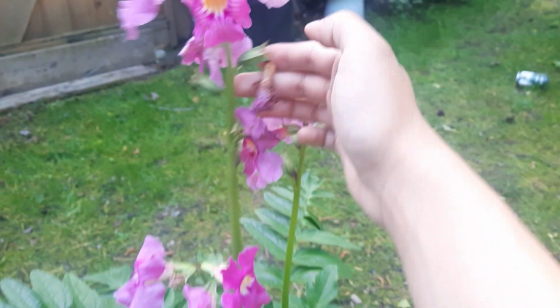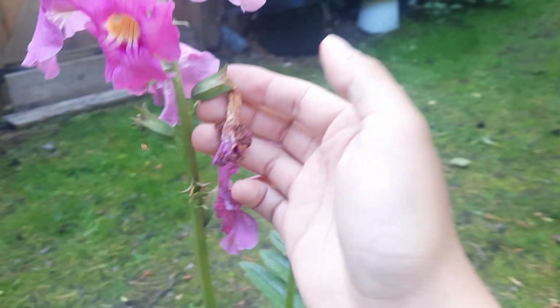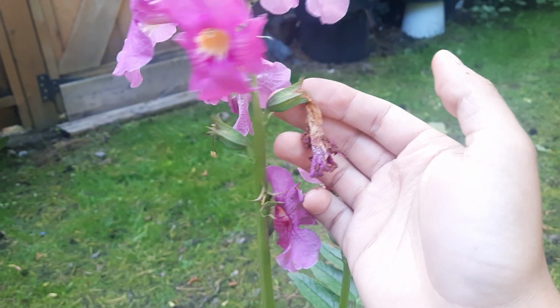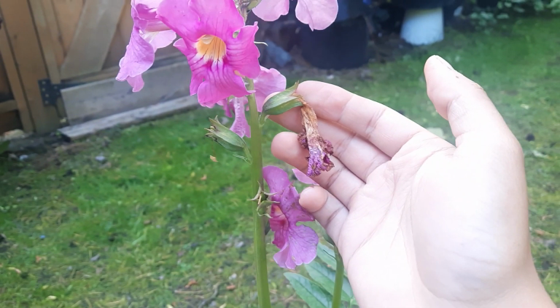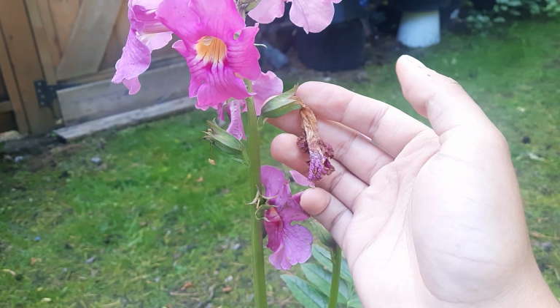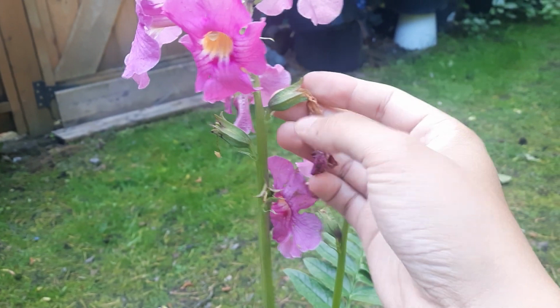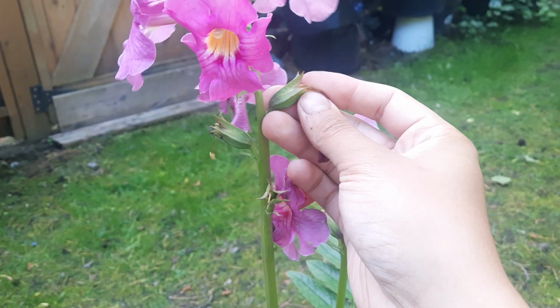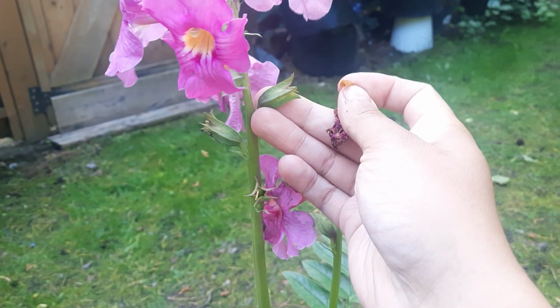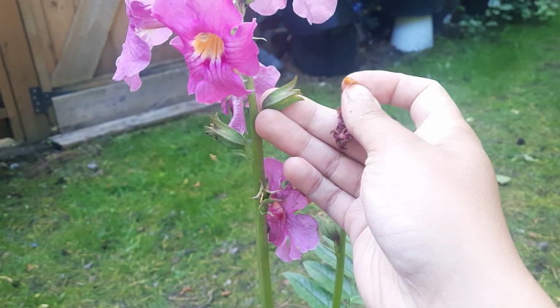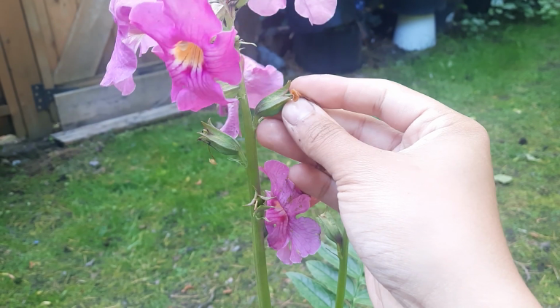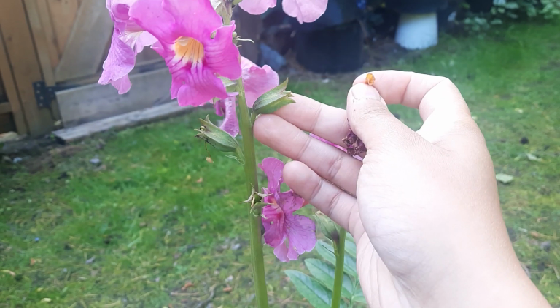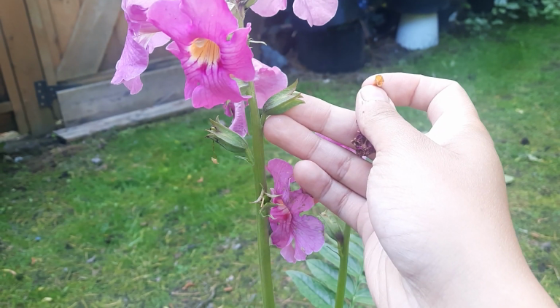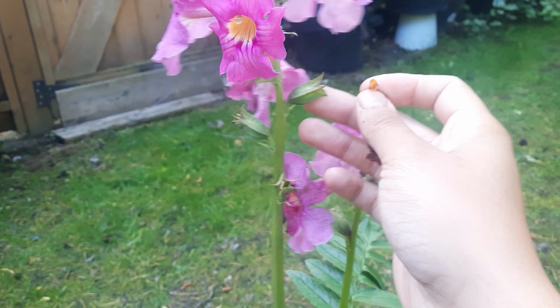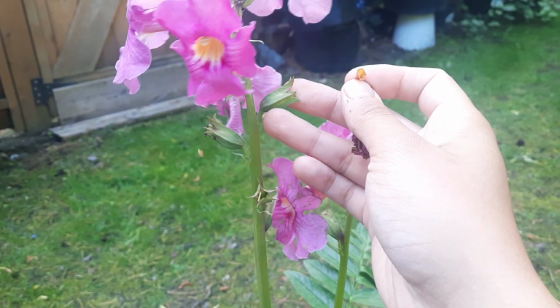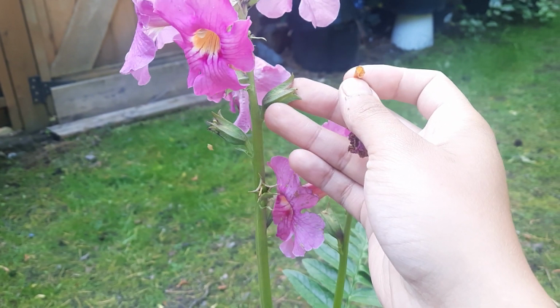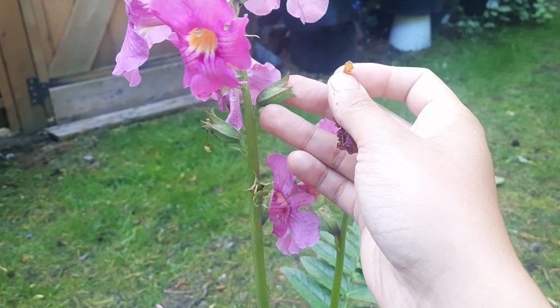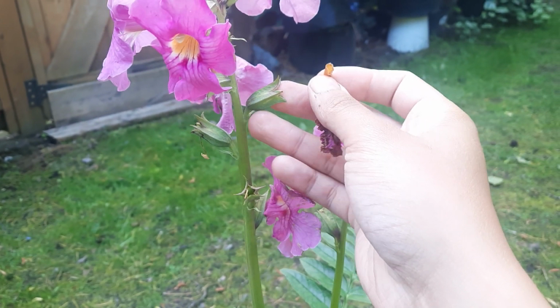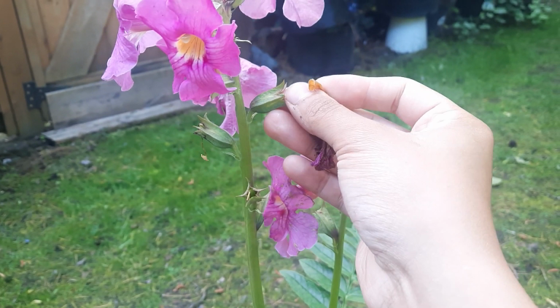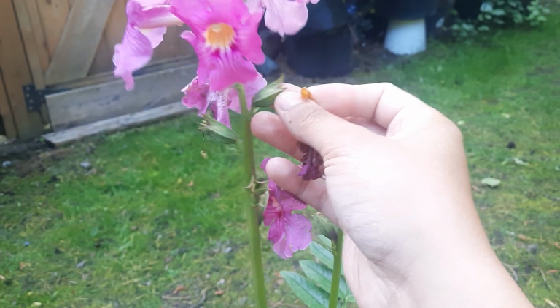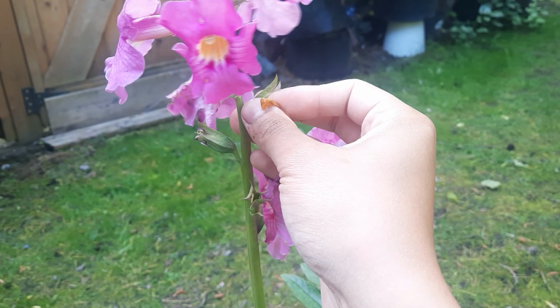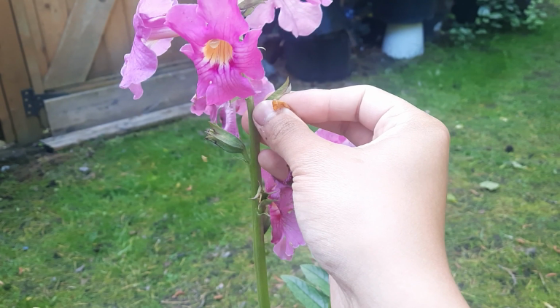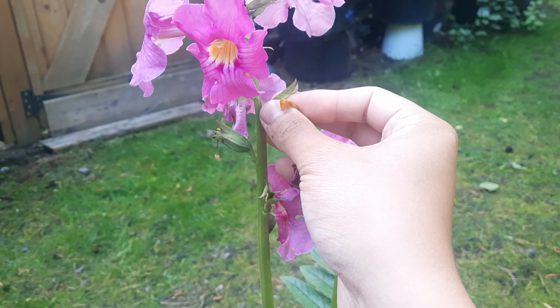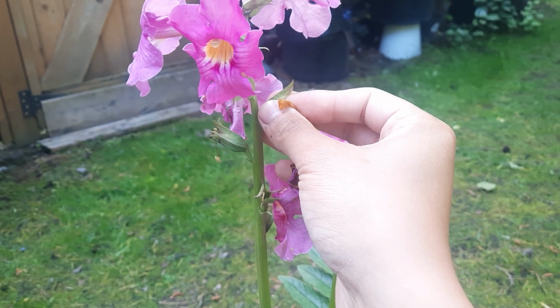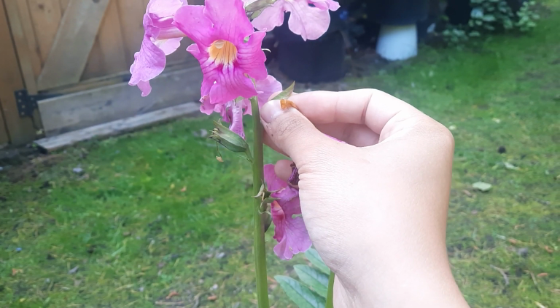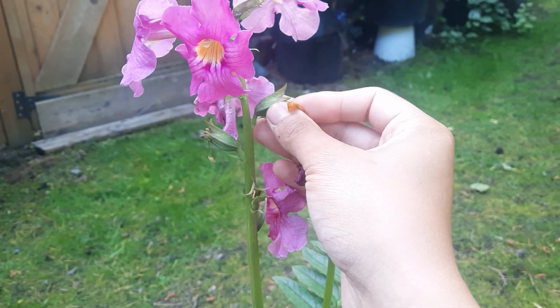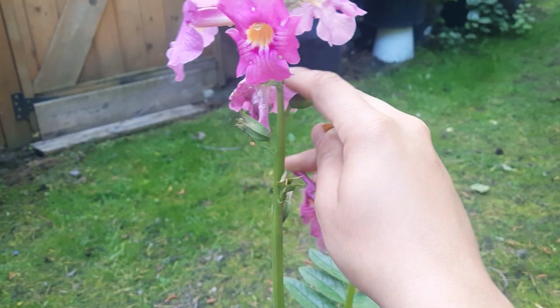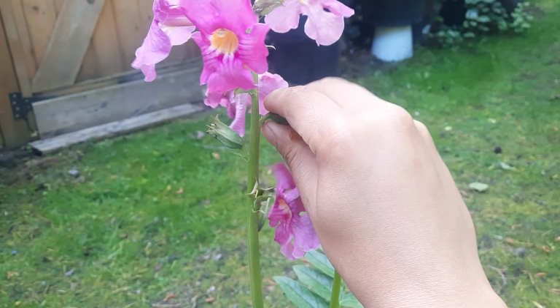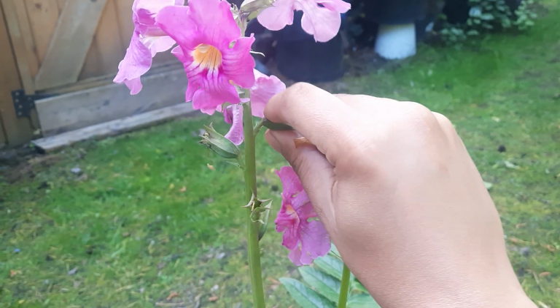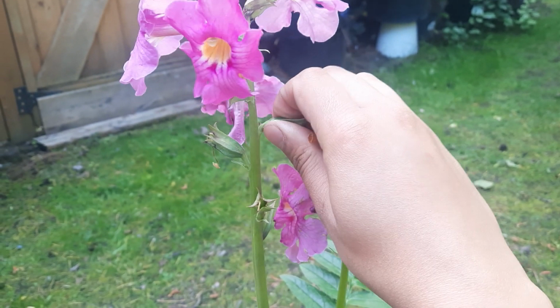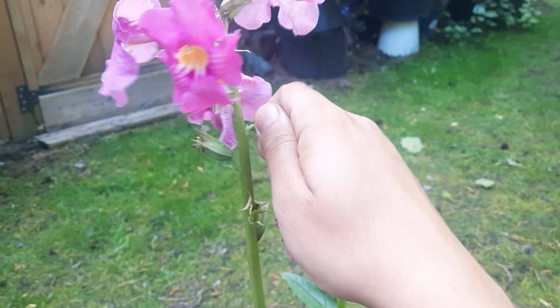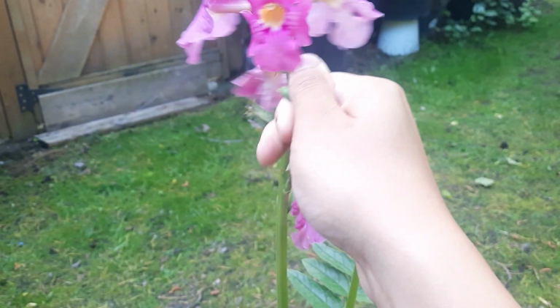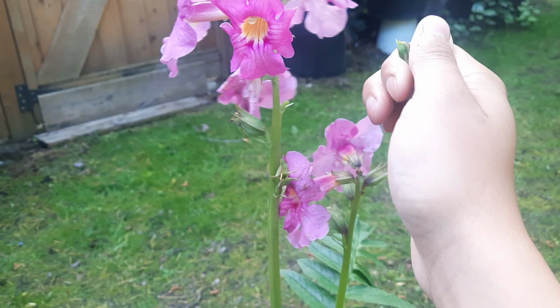When the flower buds get to about this stage, you're going to want to just pull them out — just kind of like a quick pull. That is how I would deadhead if you want to keep the bloom capsule to preserve seeds for next year. Otherwise, you can just kind of twist it off like that.